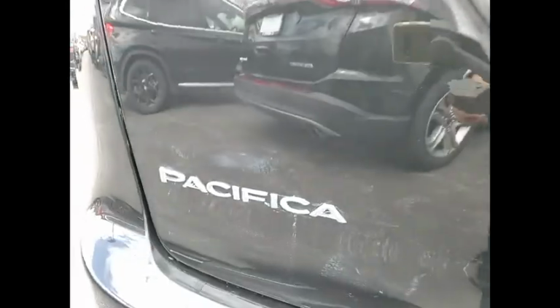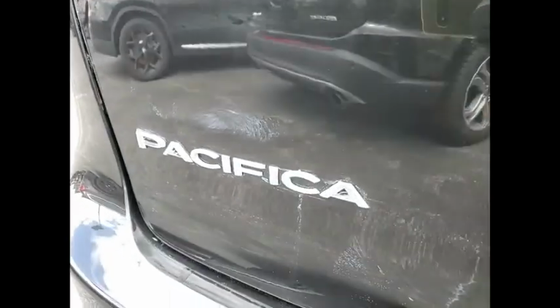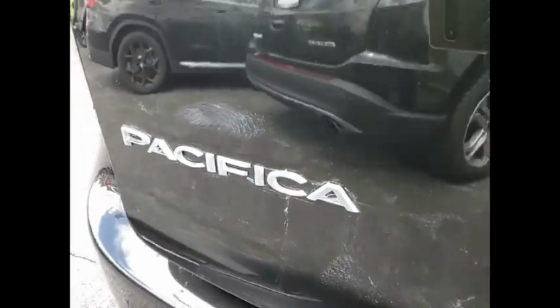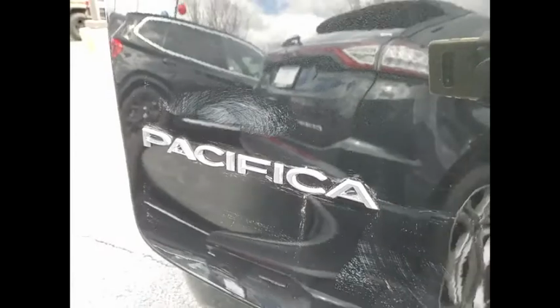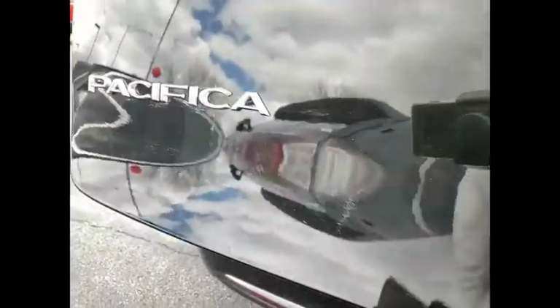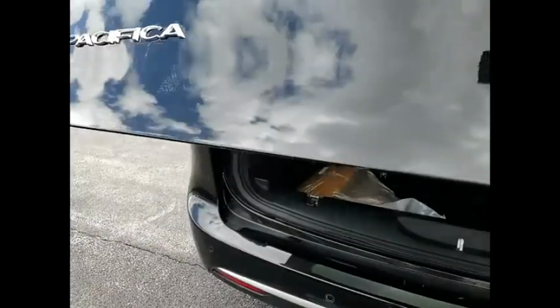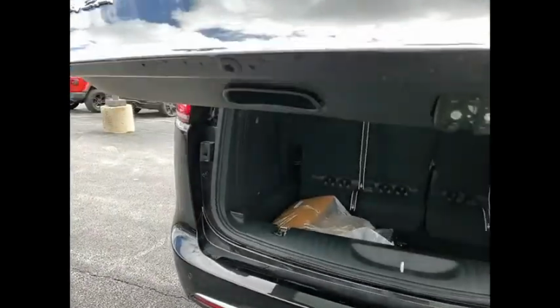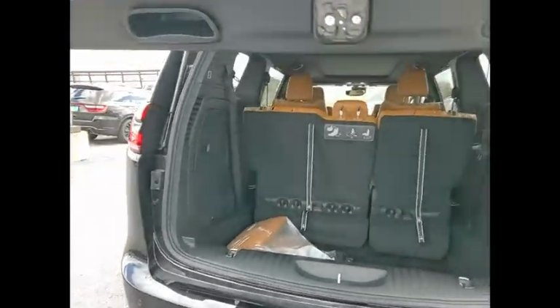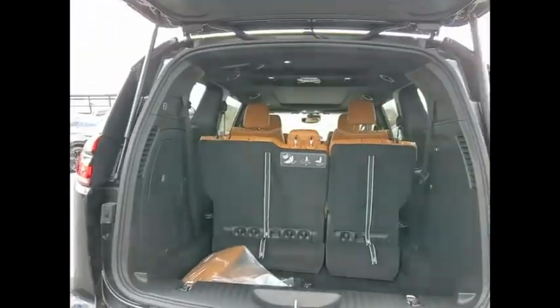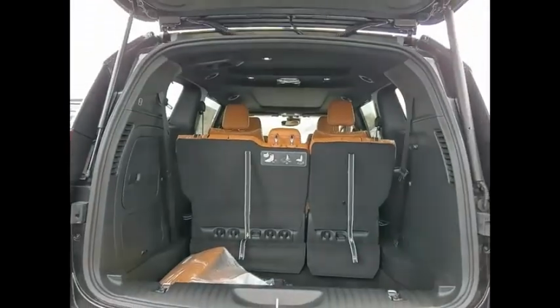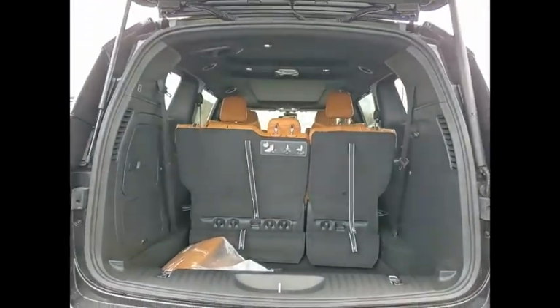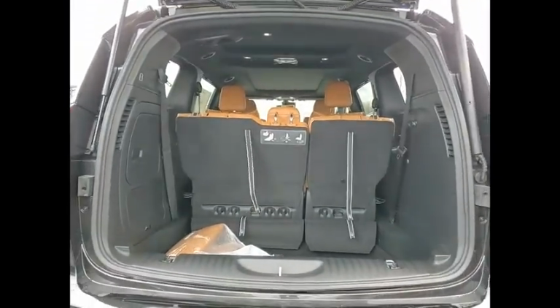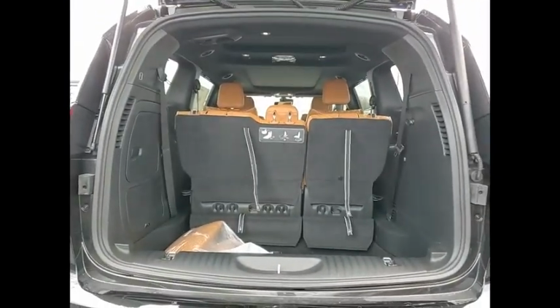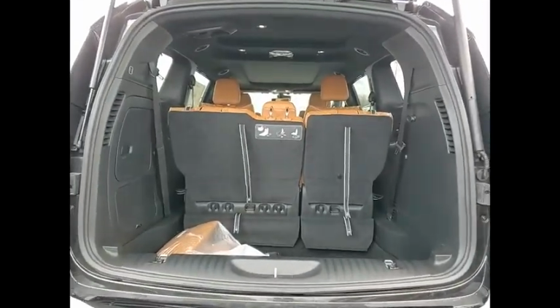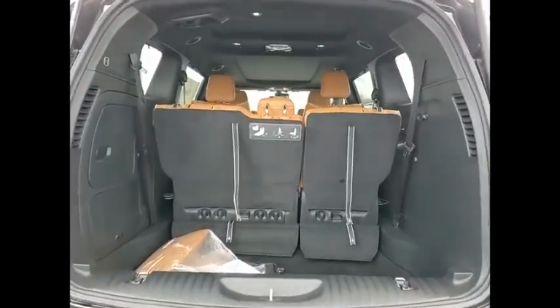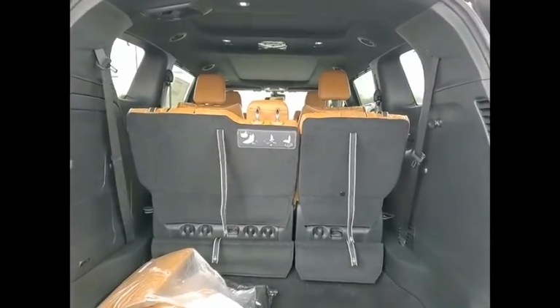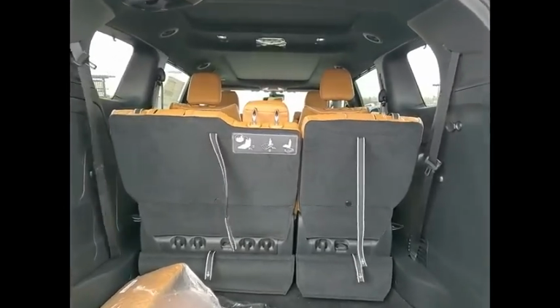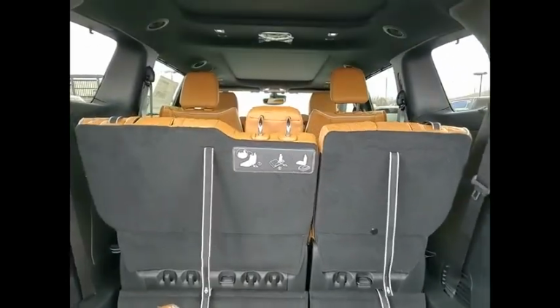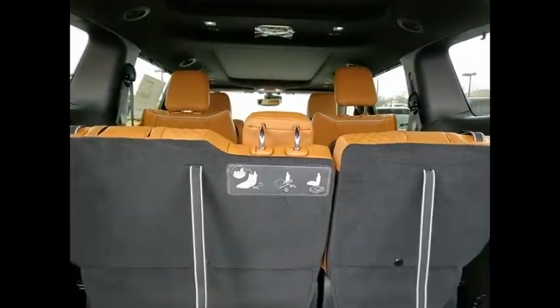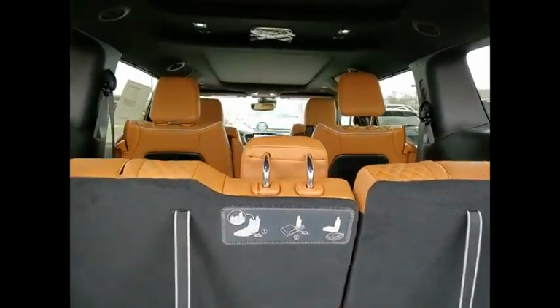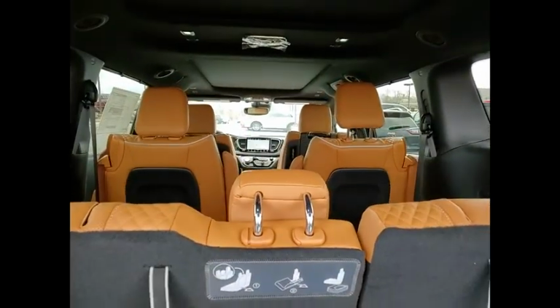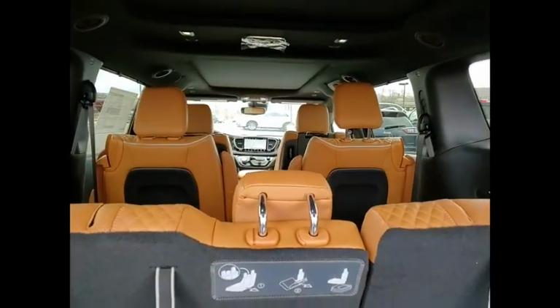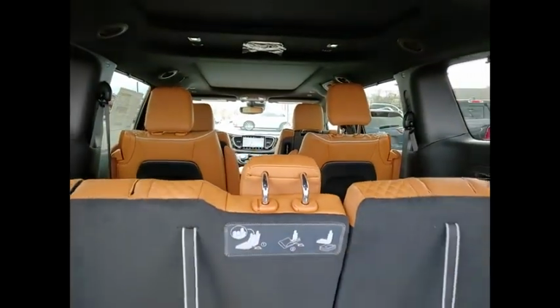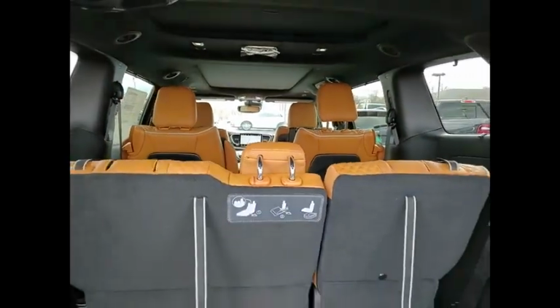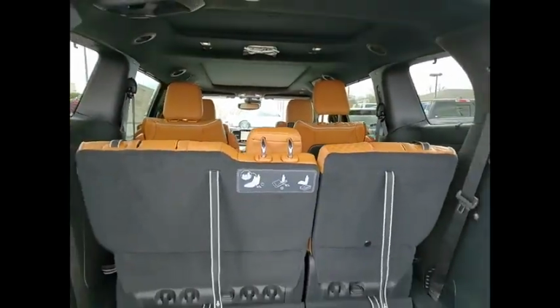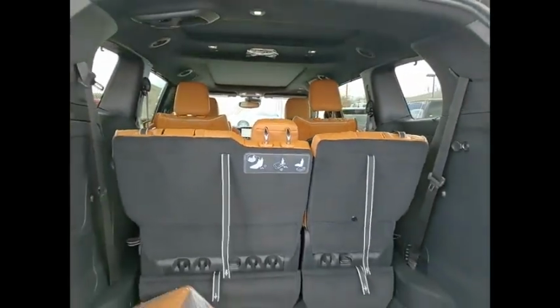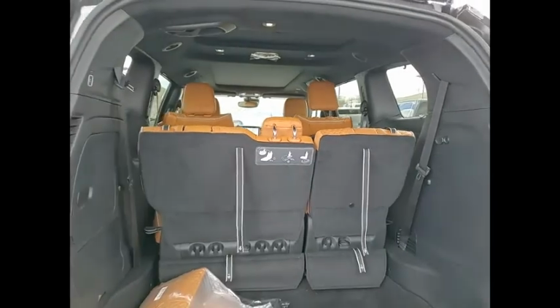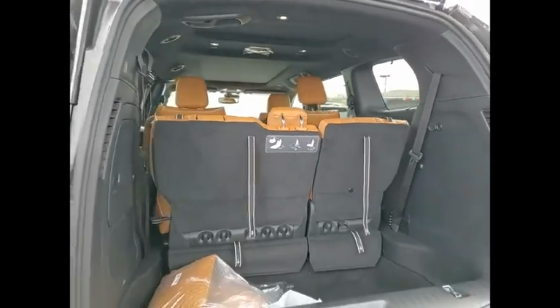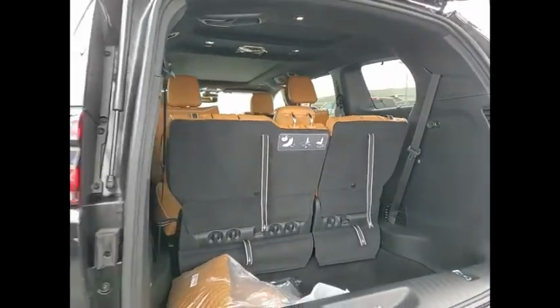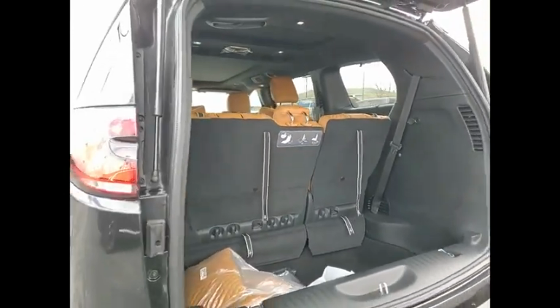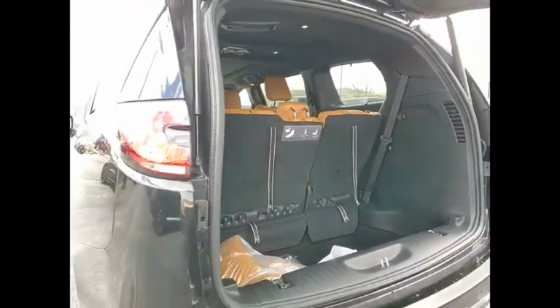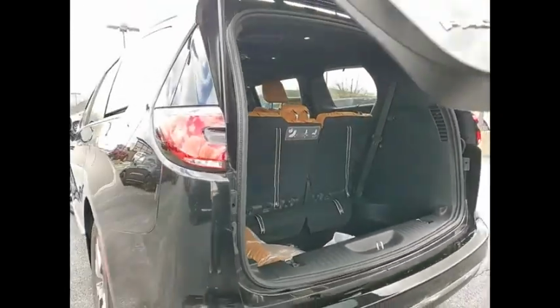Here are some of this vehicle's great options: electronic stability control, alloy wheels, power liftgate, brake assist, traction control, remote keyless entry, fog lights, power moonroof, rain-sensing wipers, and roof rack.